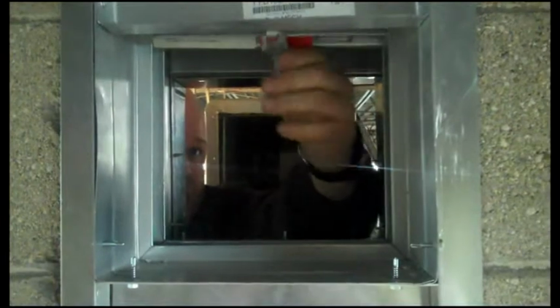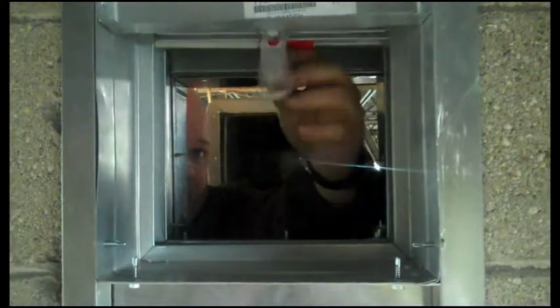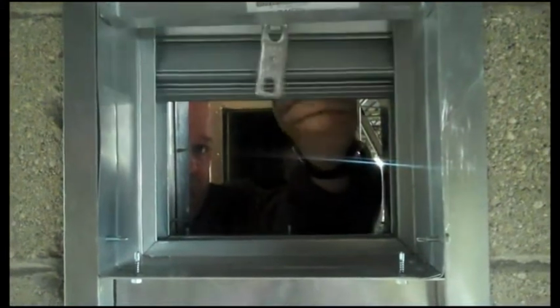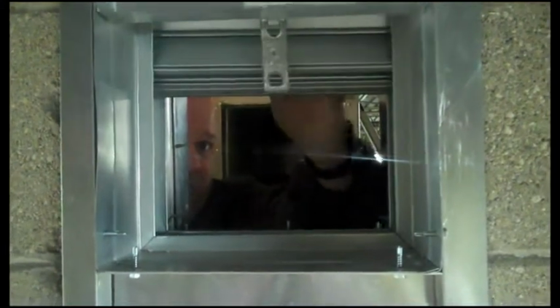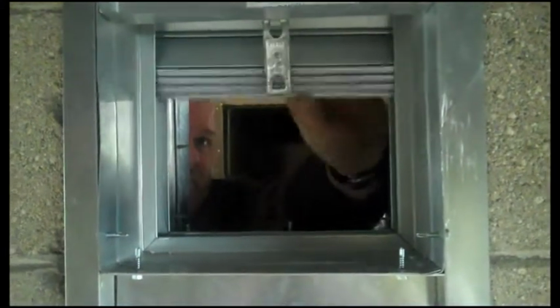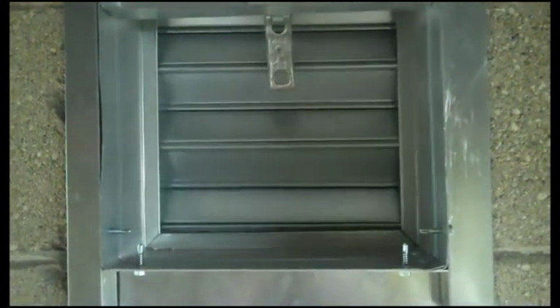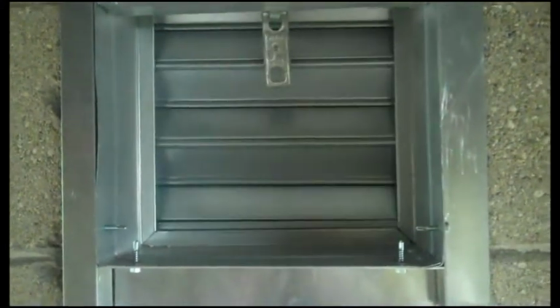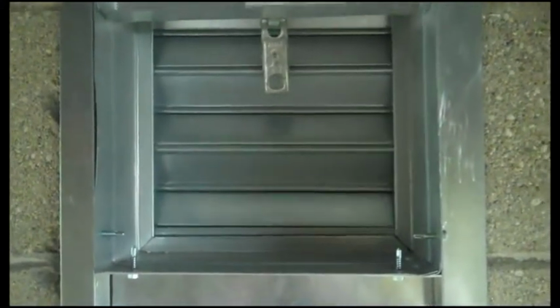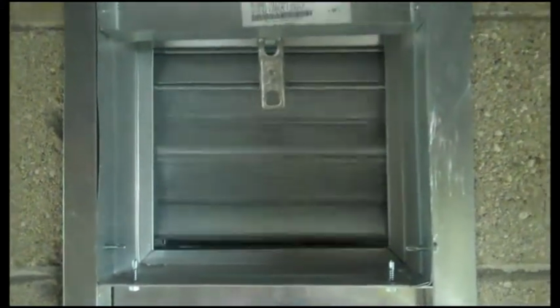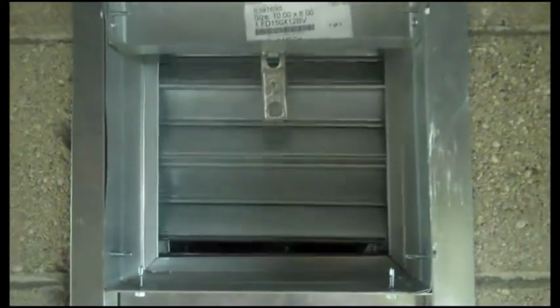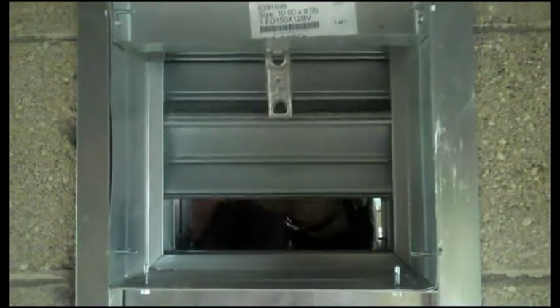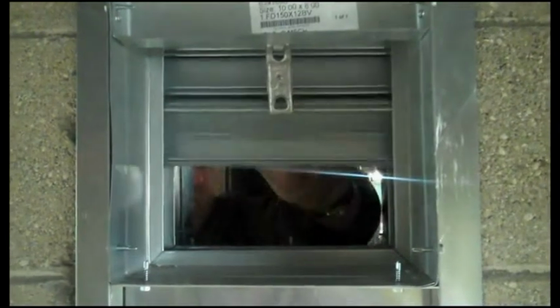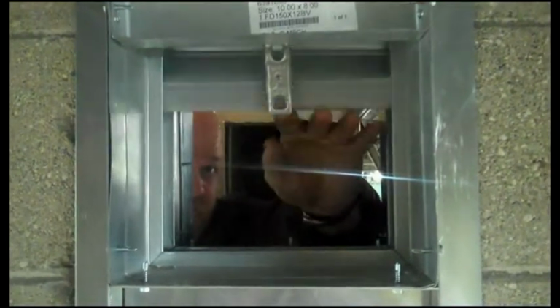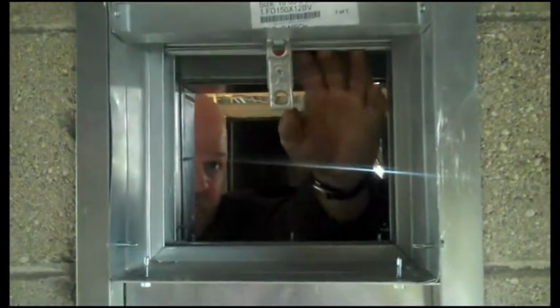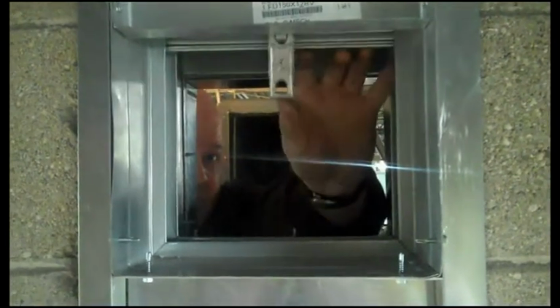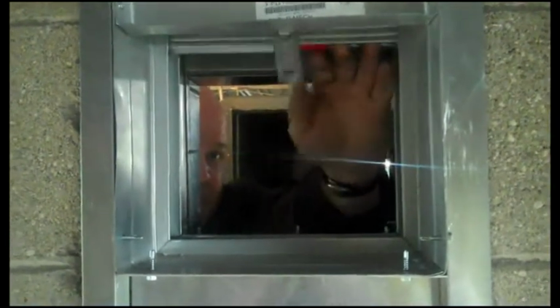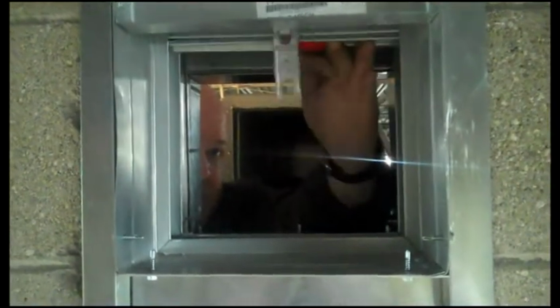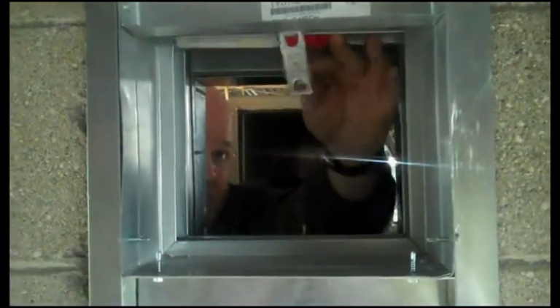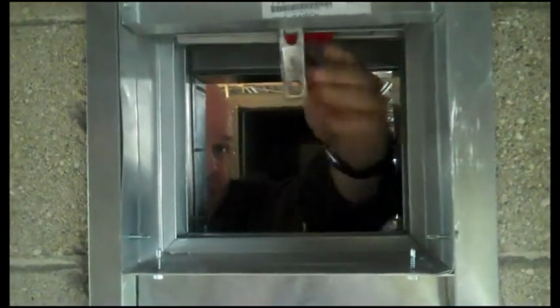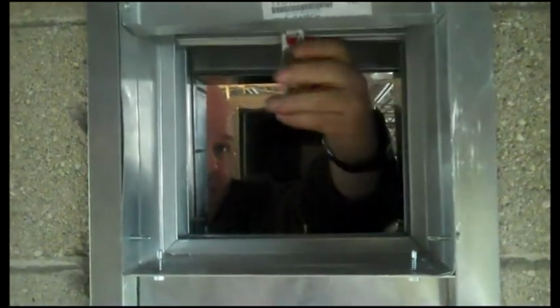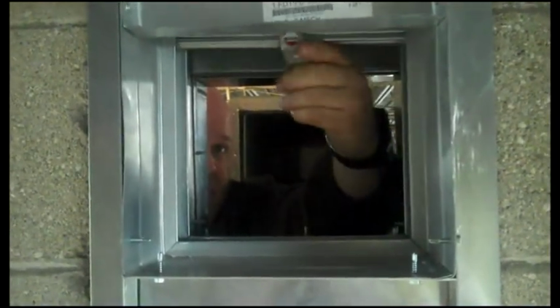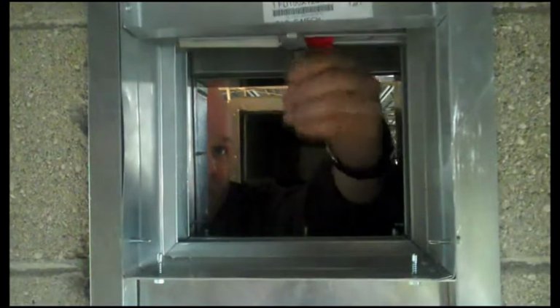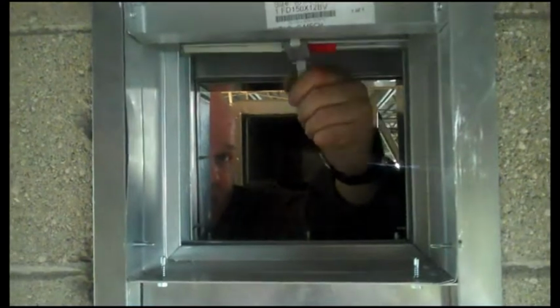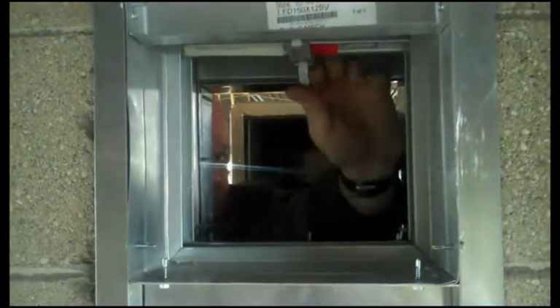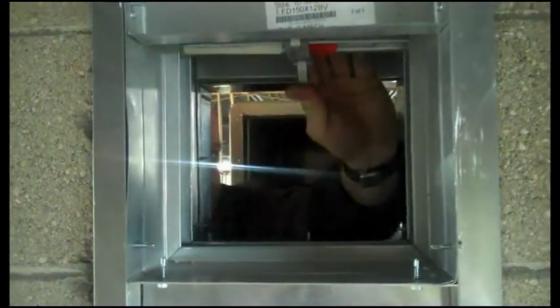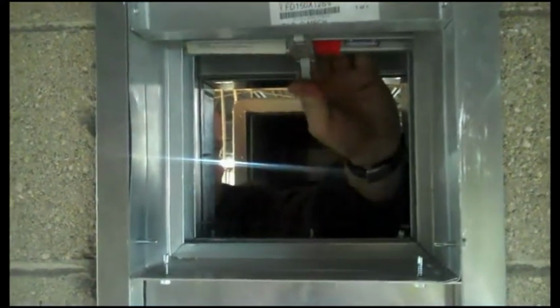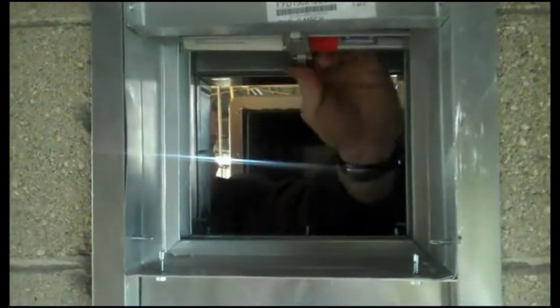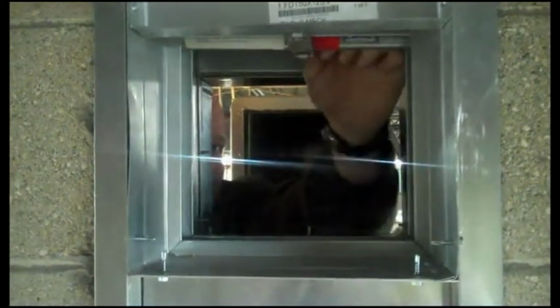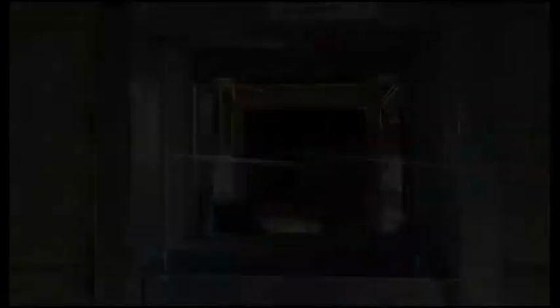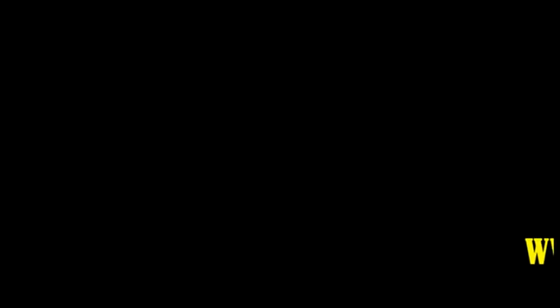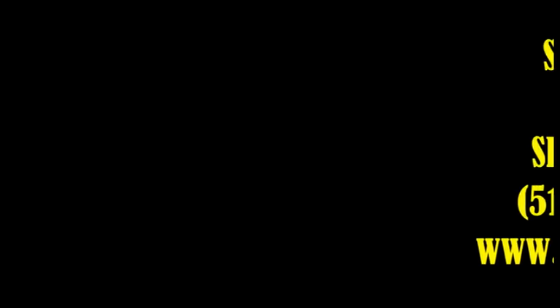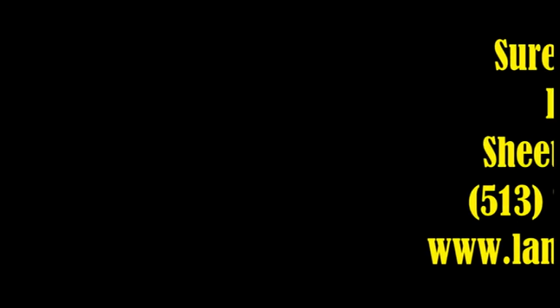This removable duct section allows the technician to comply with the maintenance requirements of section 19.5 of NFPA 80, while taking less time to make these inspections. Reduce your costs and maintain your compliance by demanding Sure Clamp Access be installed in your HVAC system.